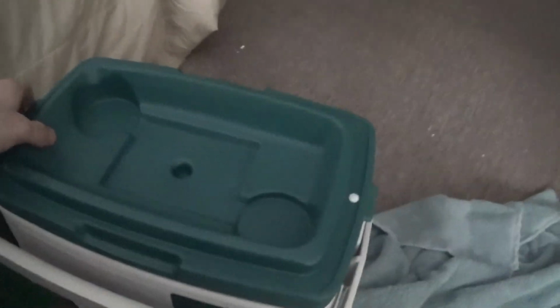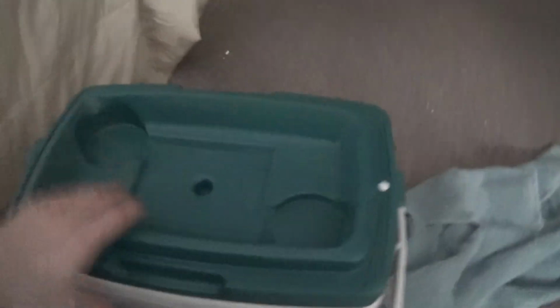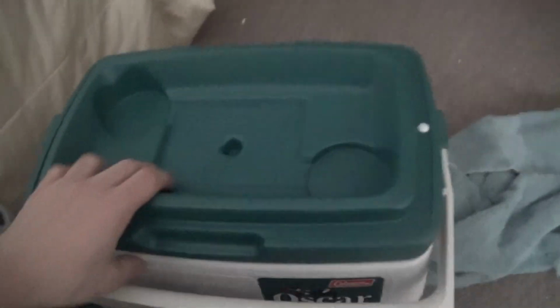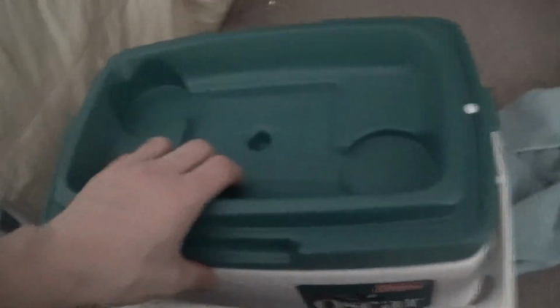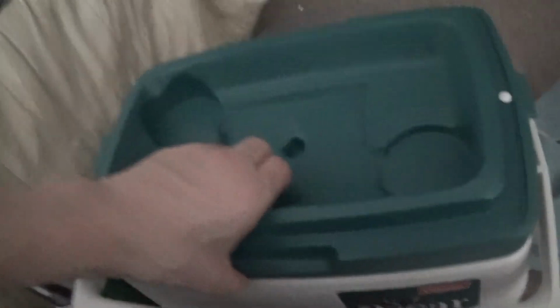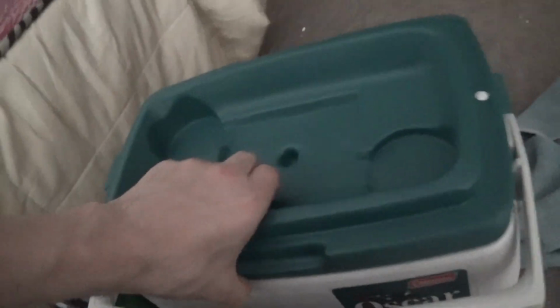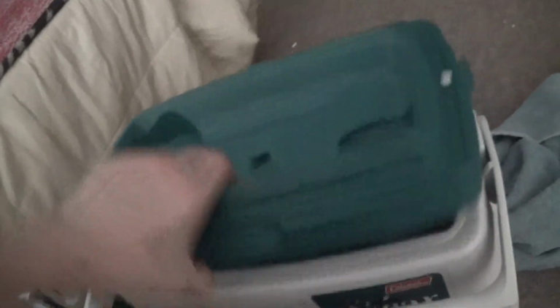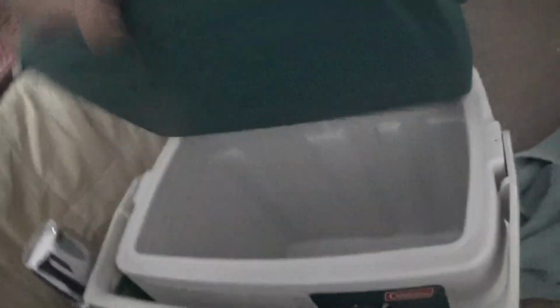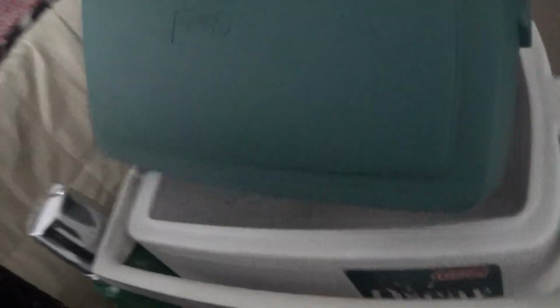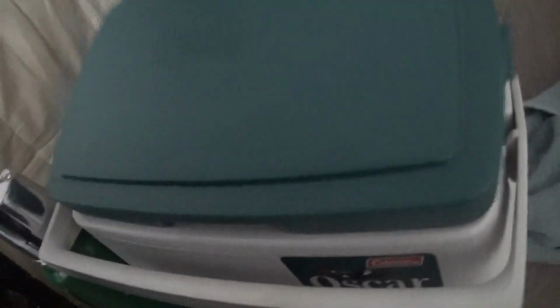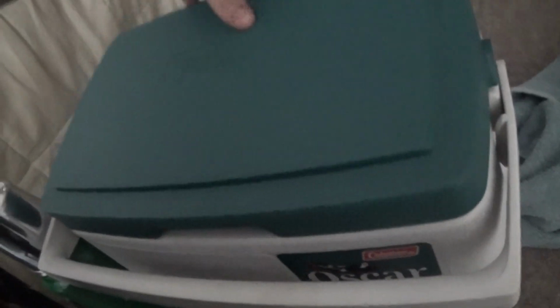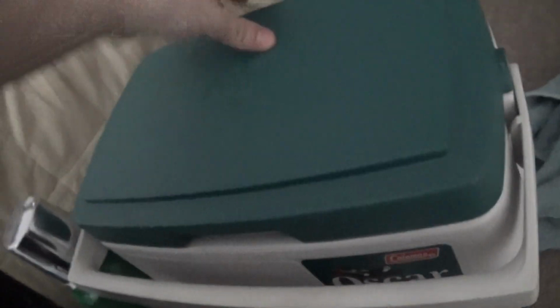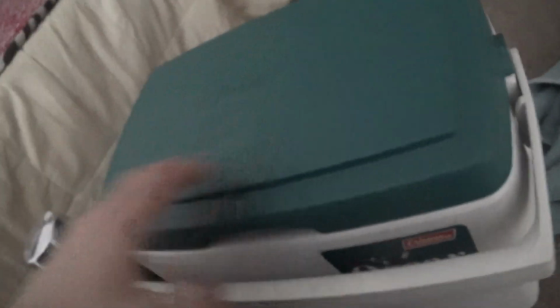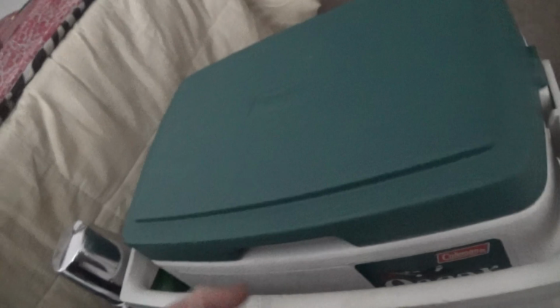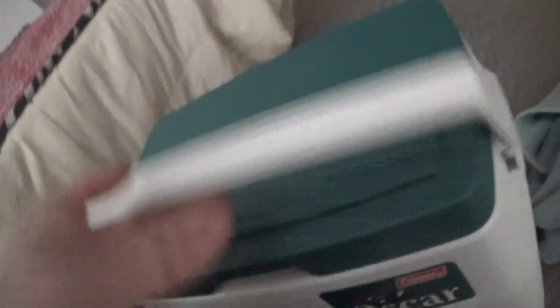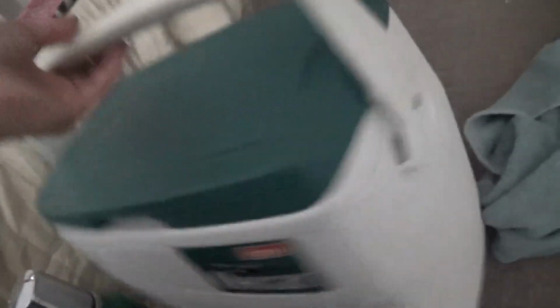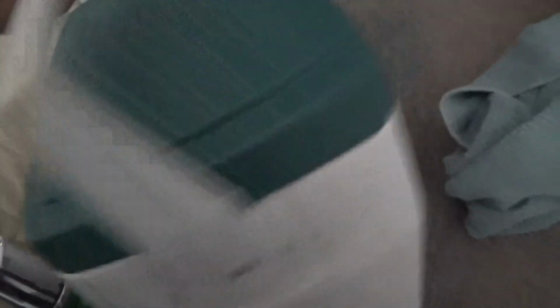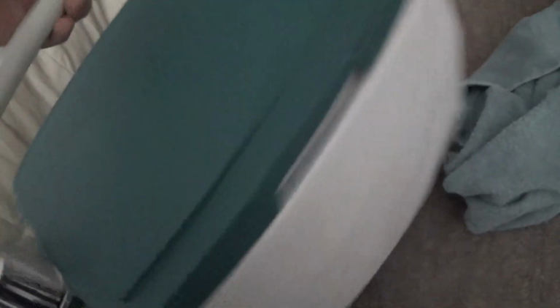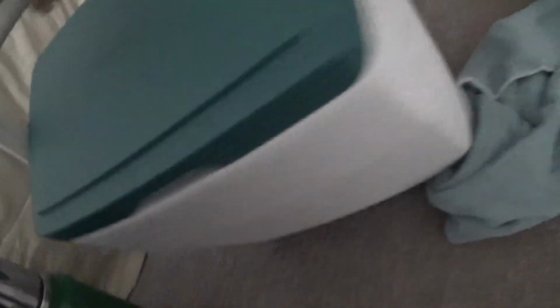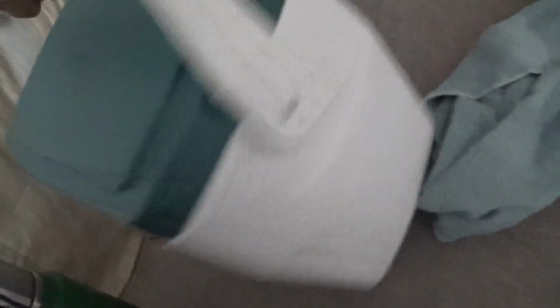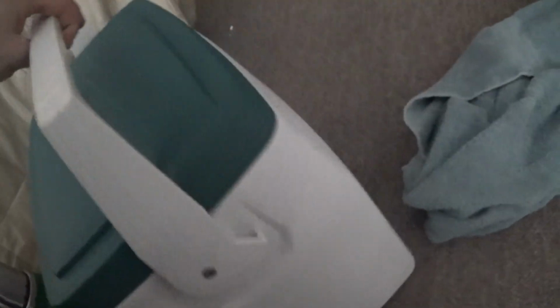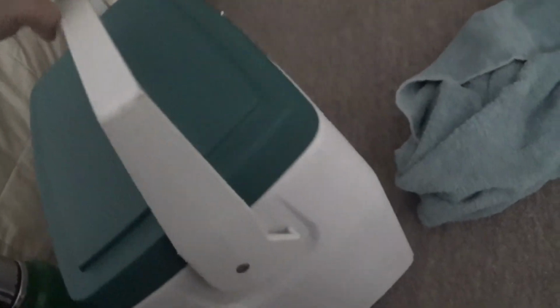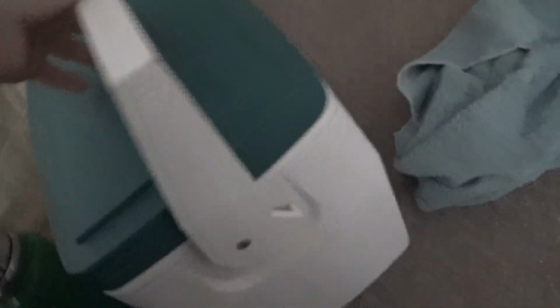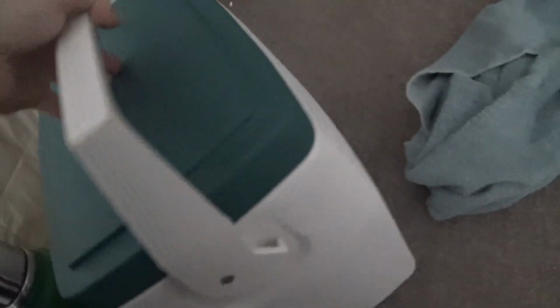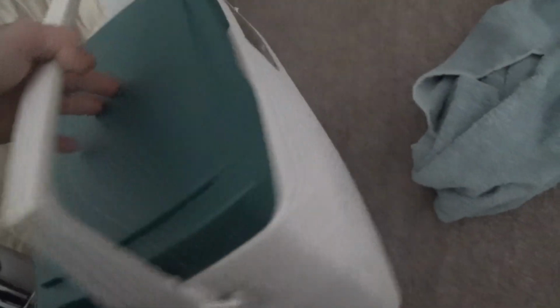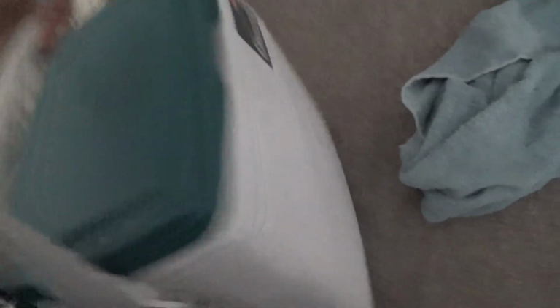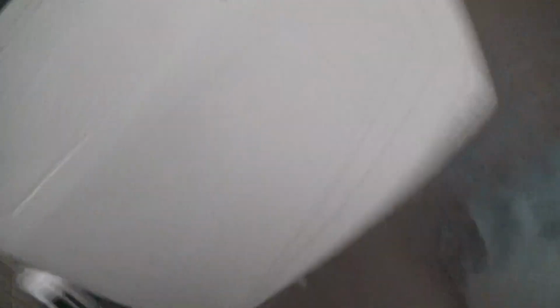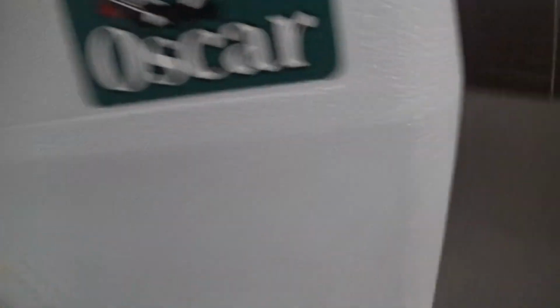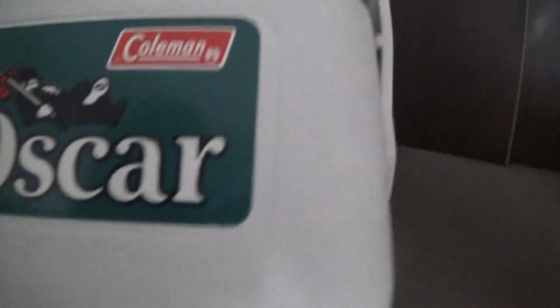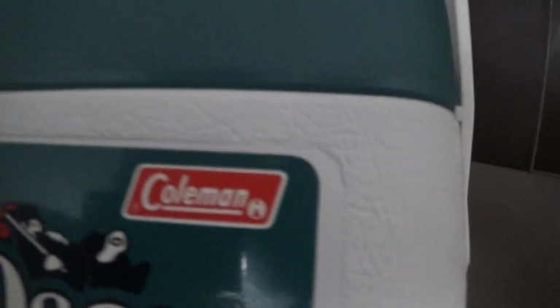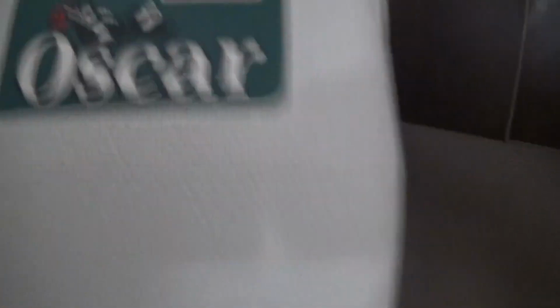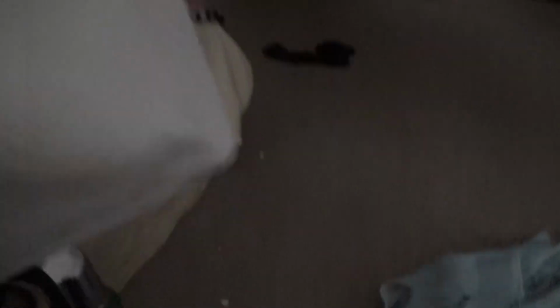It's a good cooler. I recommend this cooler. It's by Coleman — by the Coleman company.